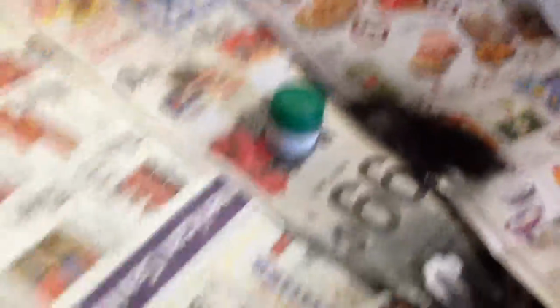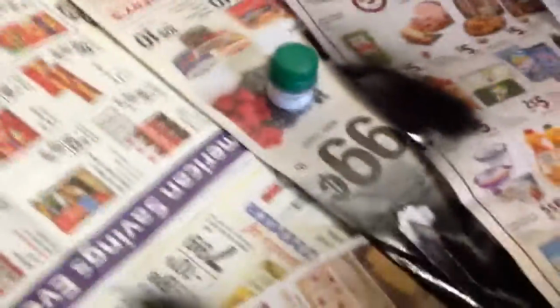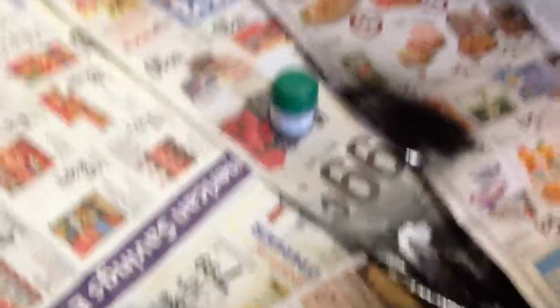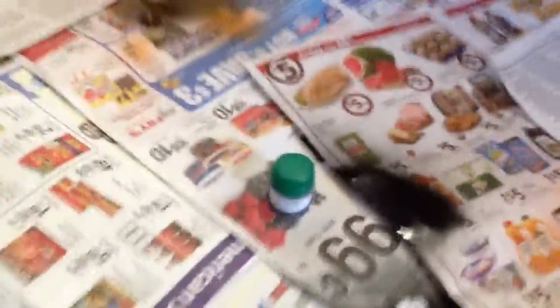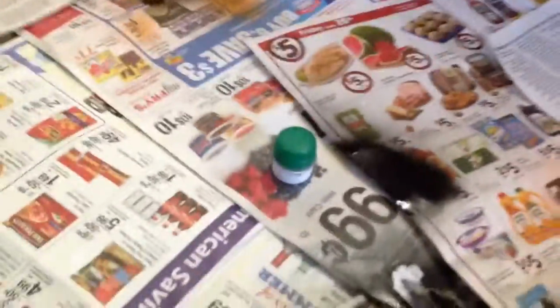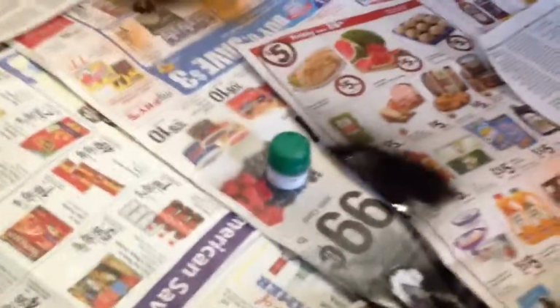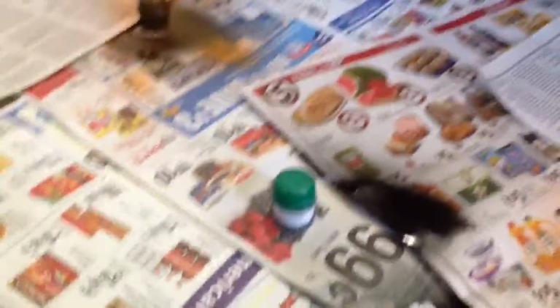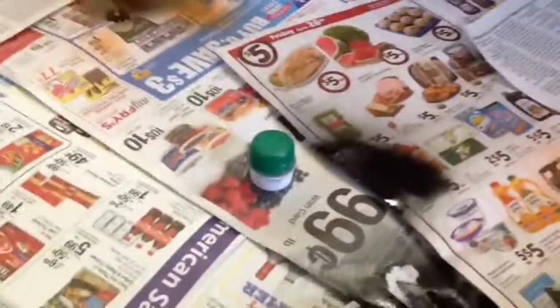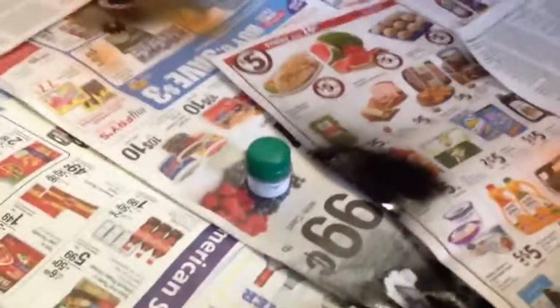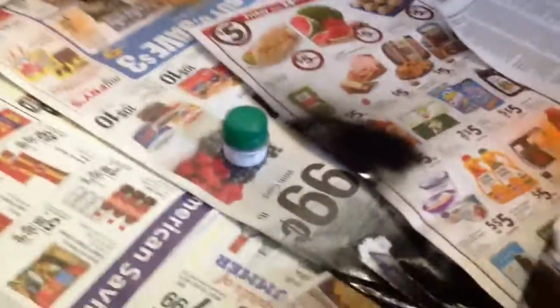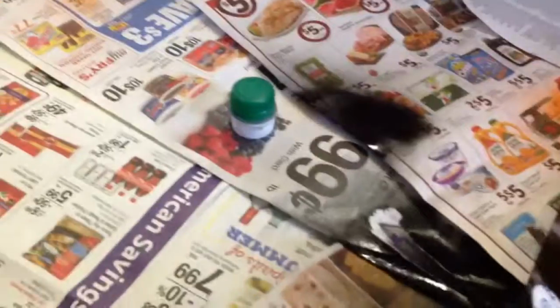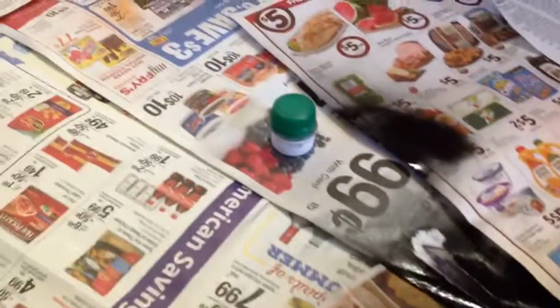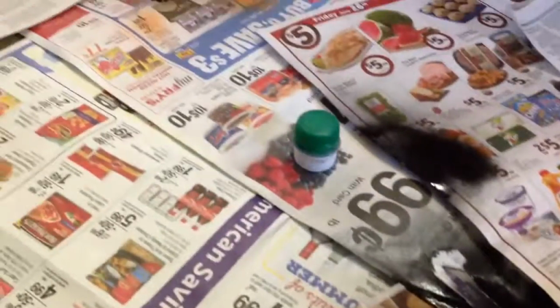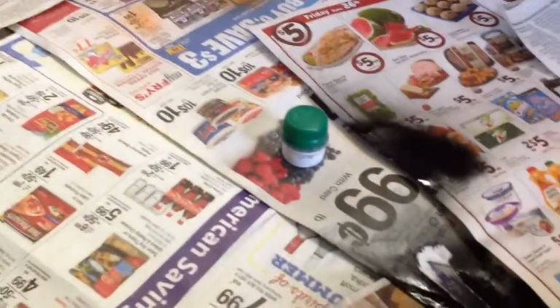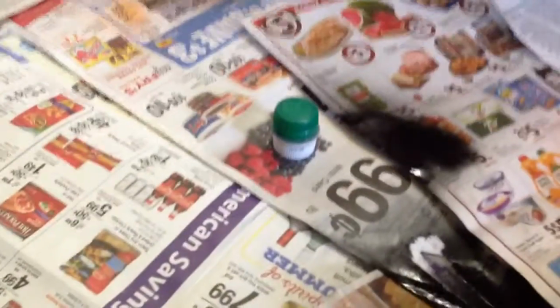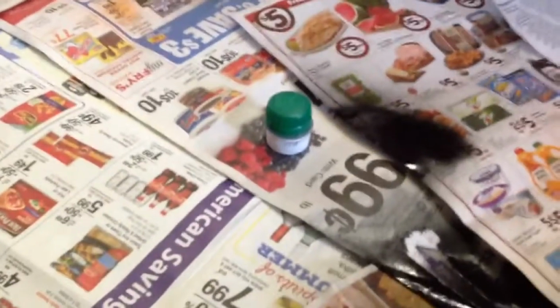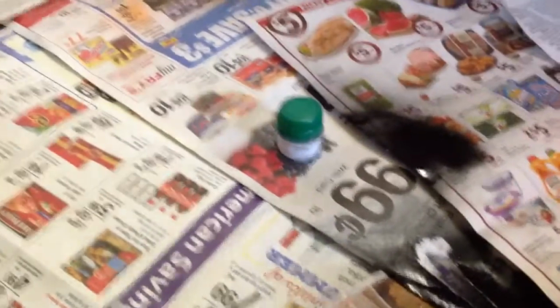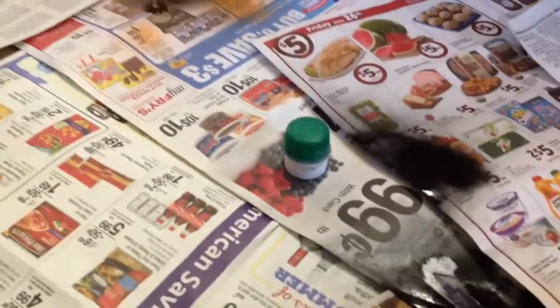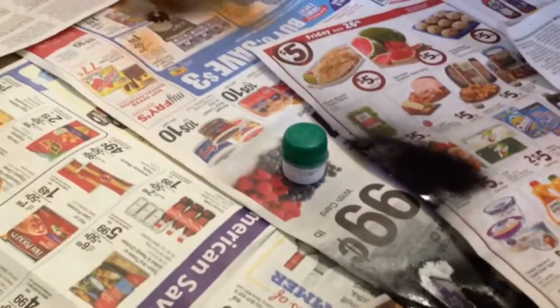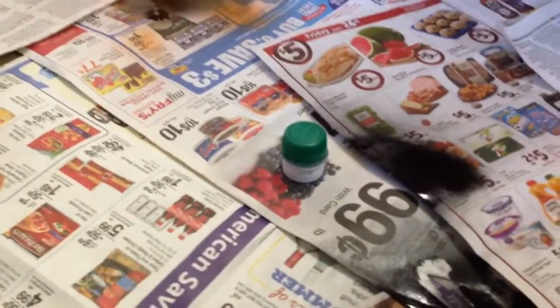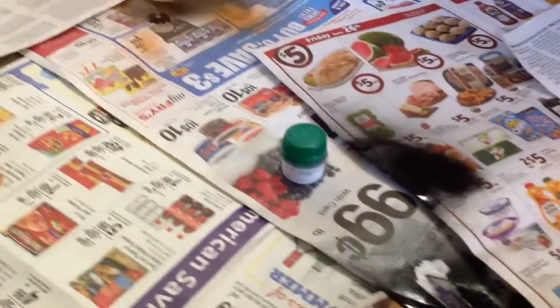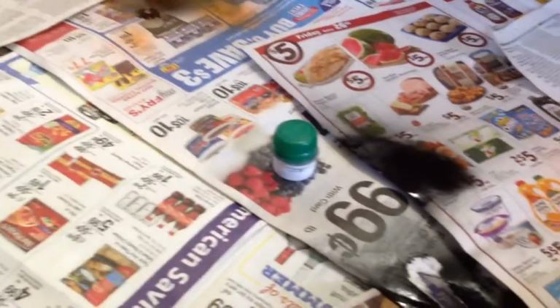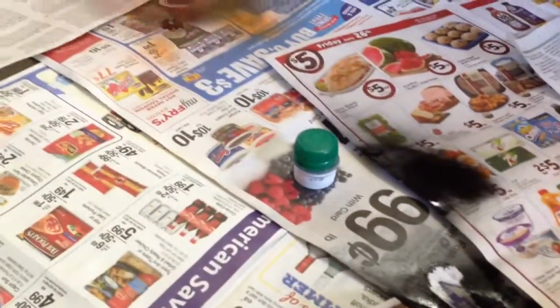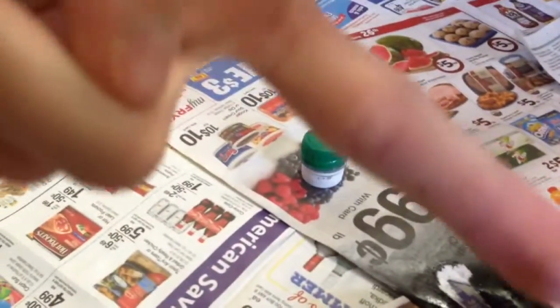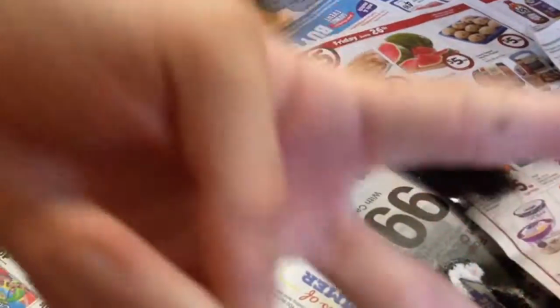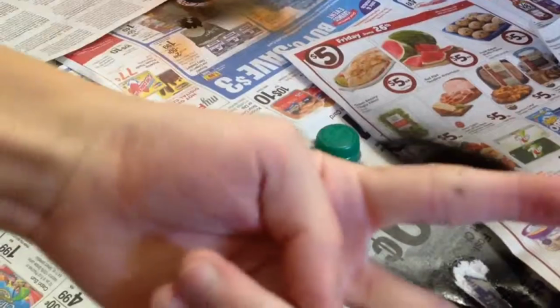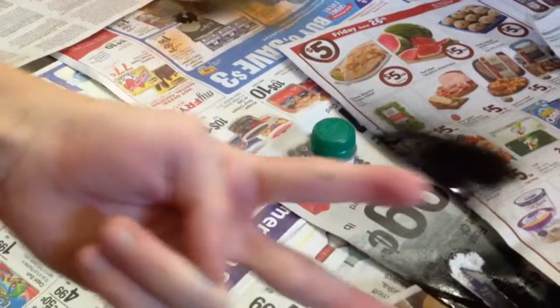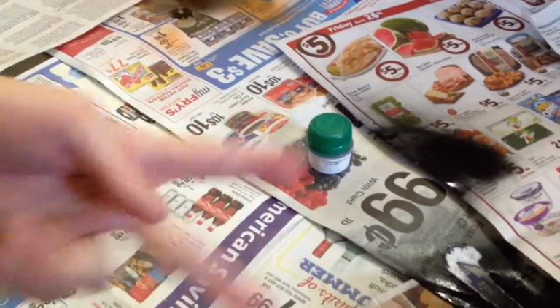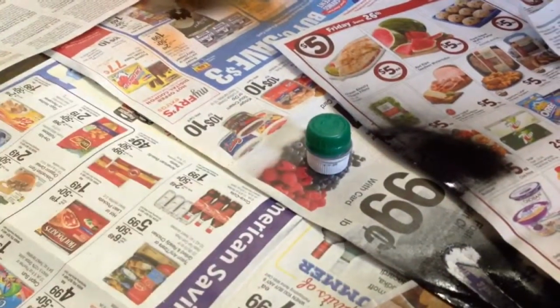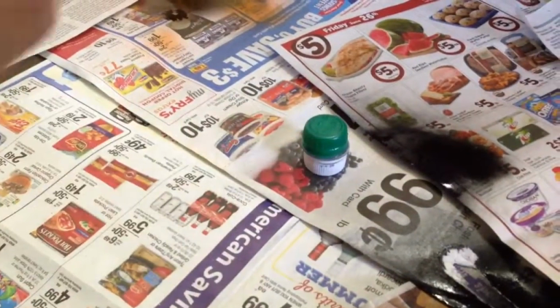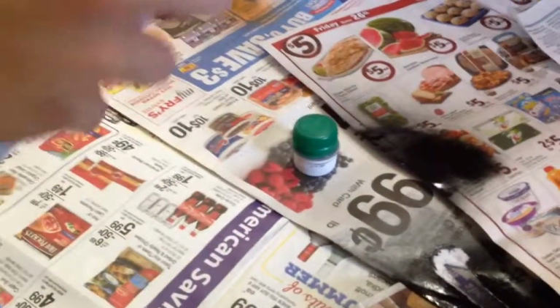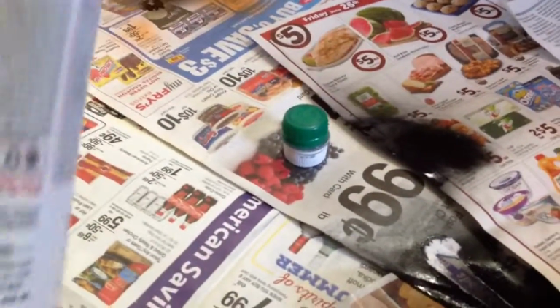Trust me, when you see the last bit of black, it looks really nice. Alright, so Peter this time is going to spray paint it. Okay, here we go.